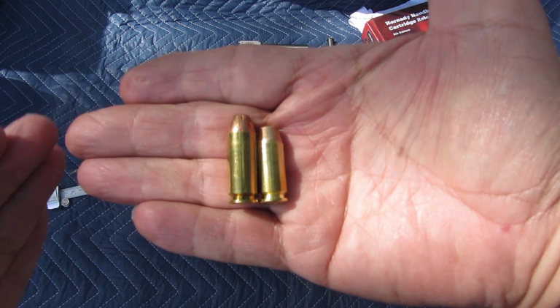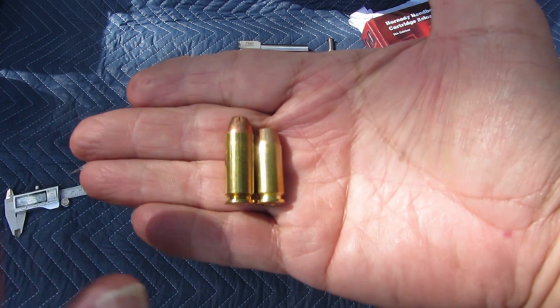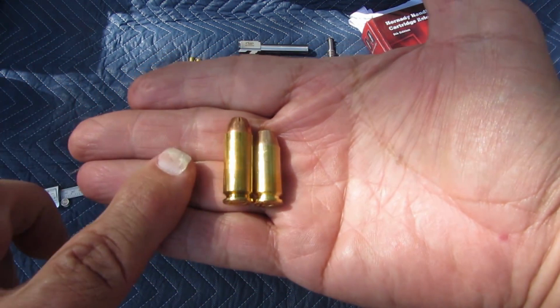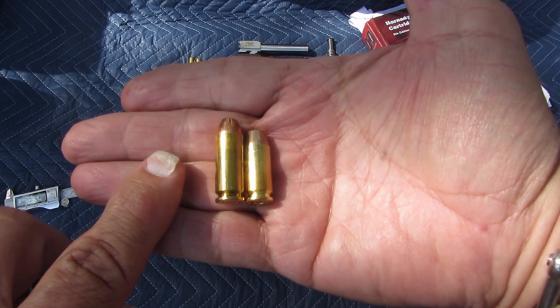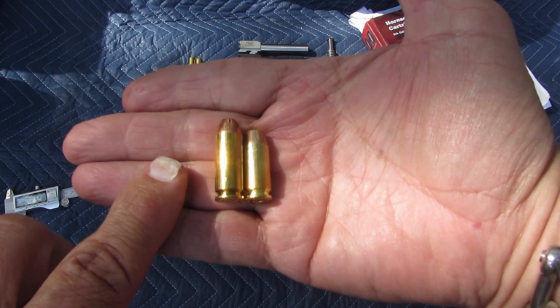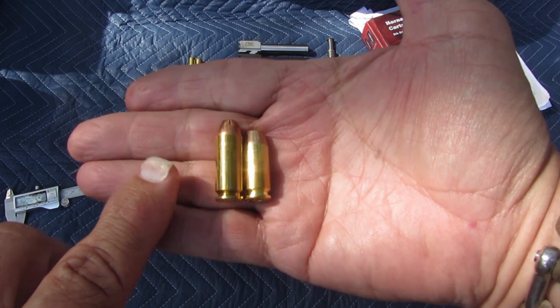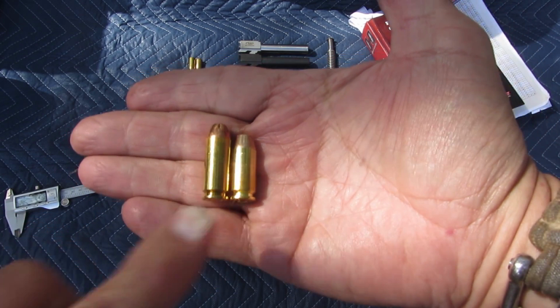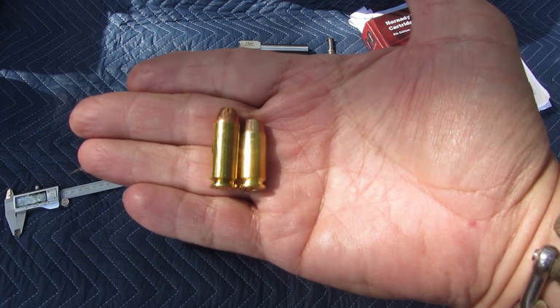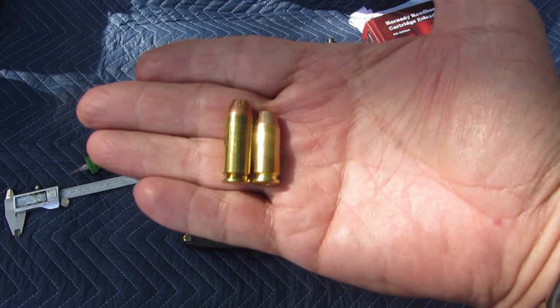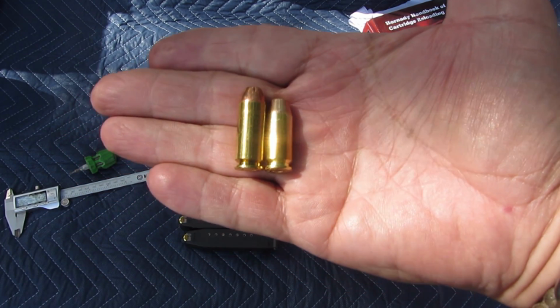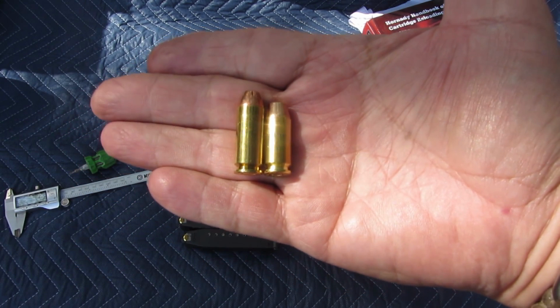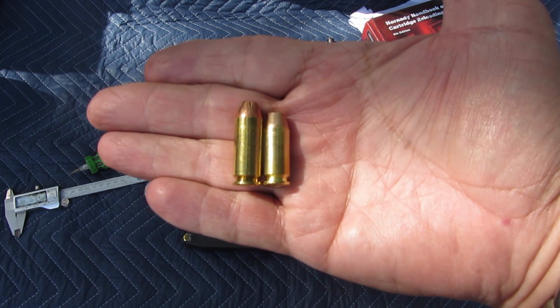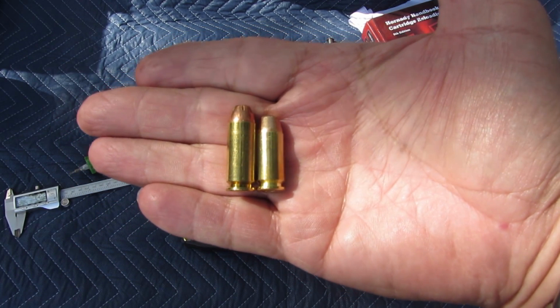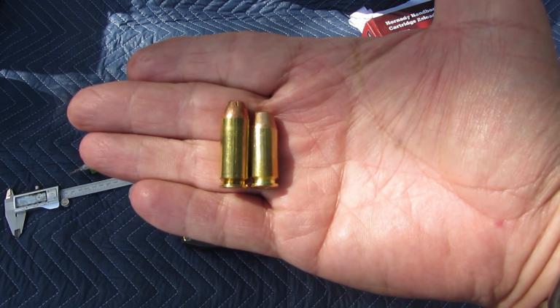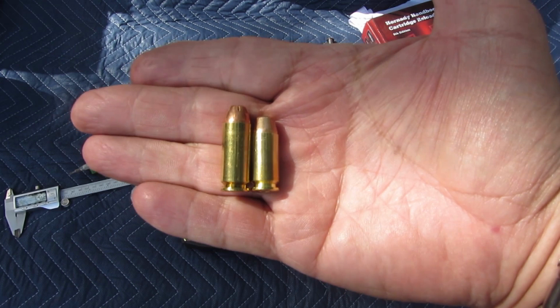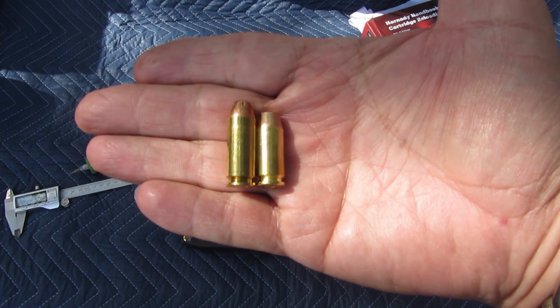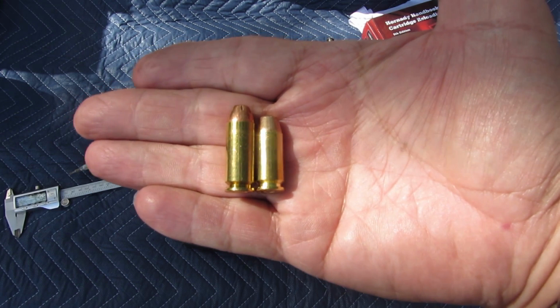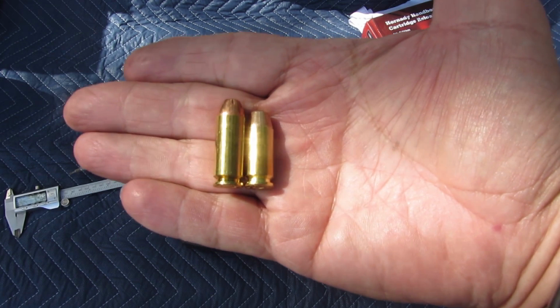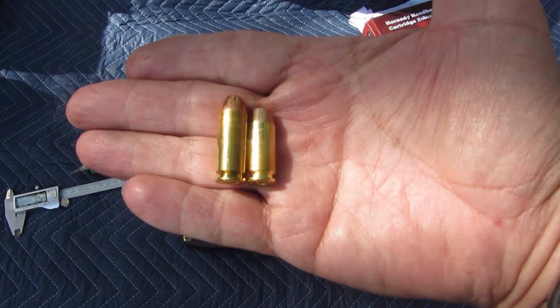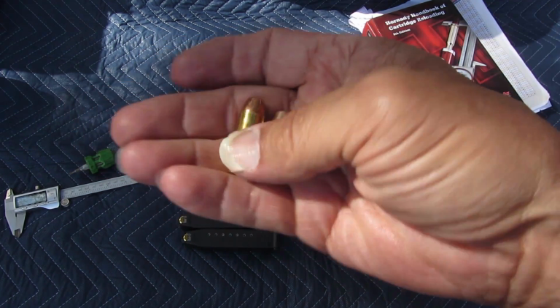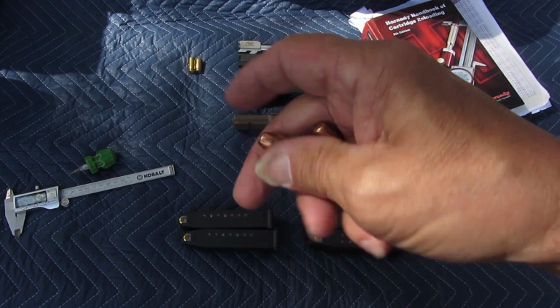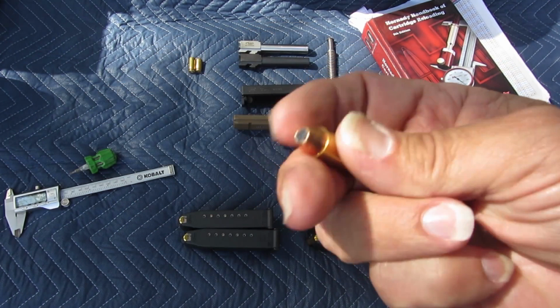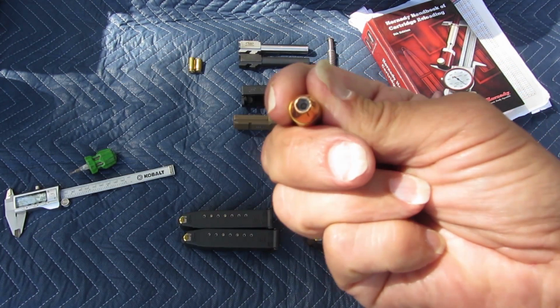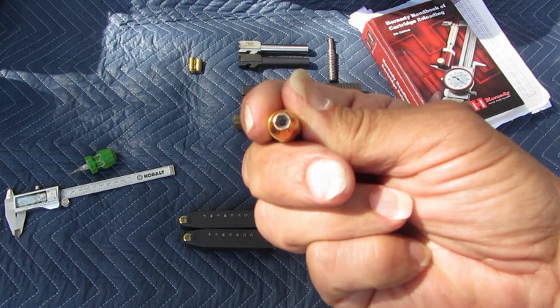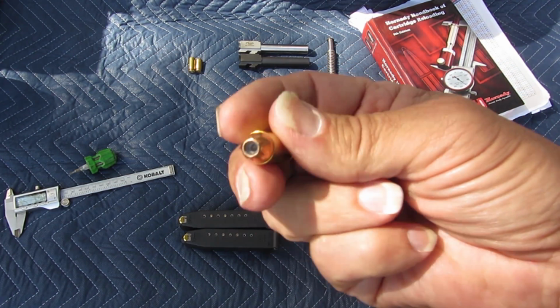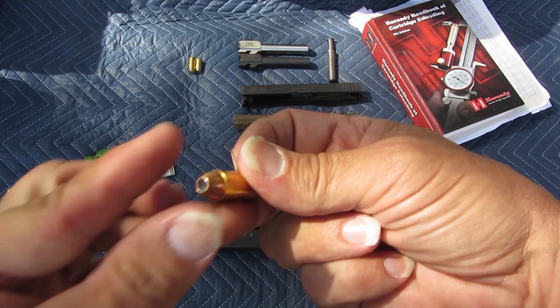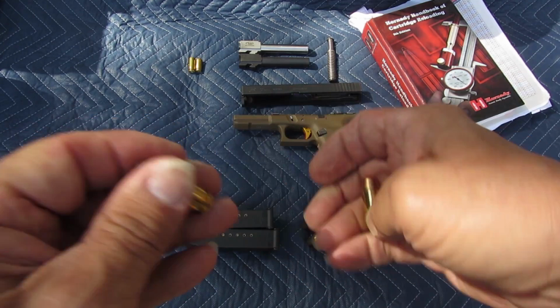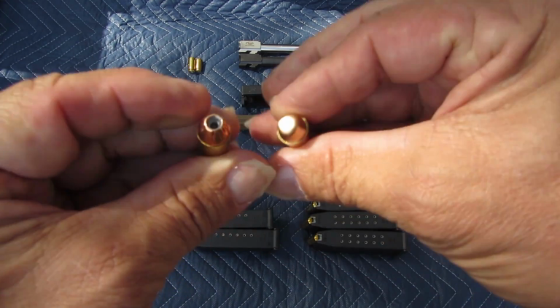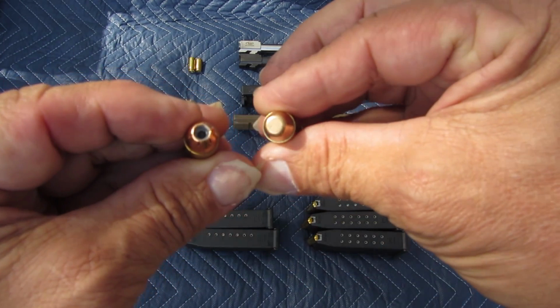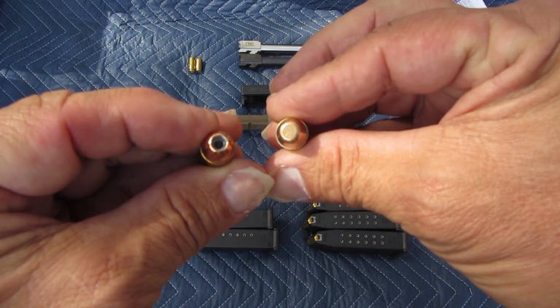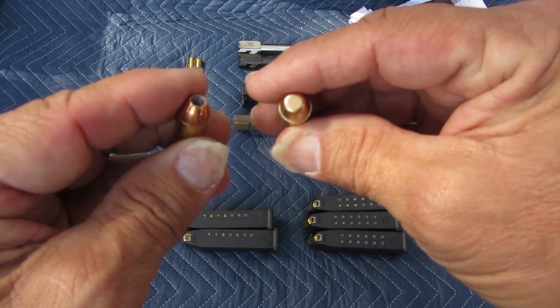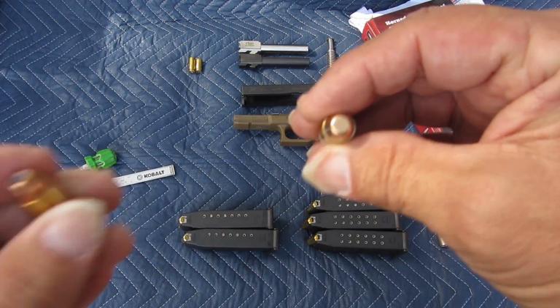We have 10mm on the left and .40 Smith & Wesson on the right. See how much longer the 10mm is? Technically they are the same diameter — .400.